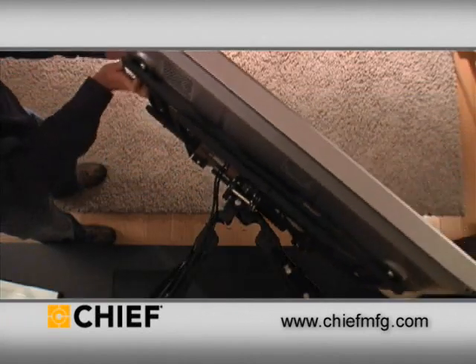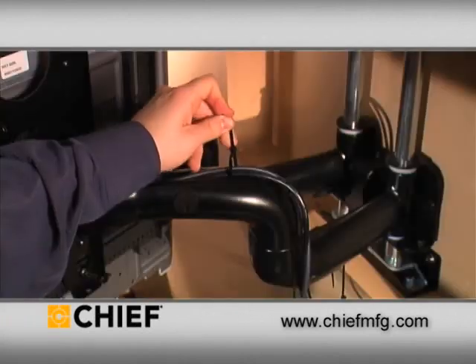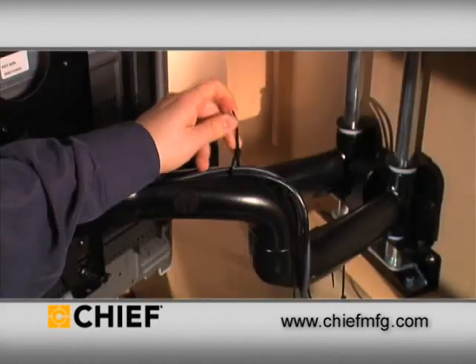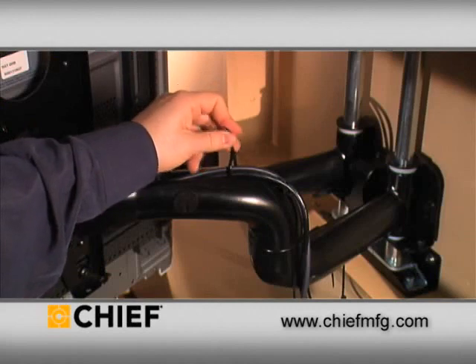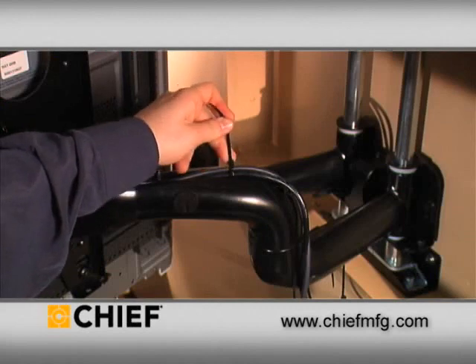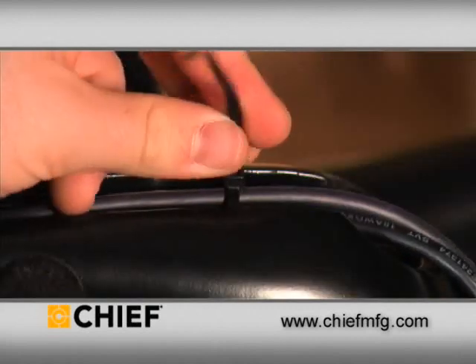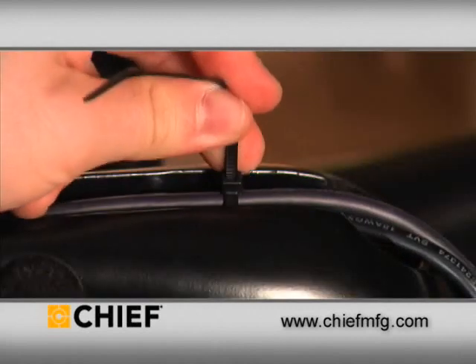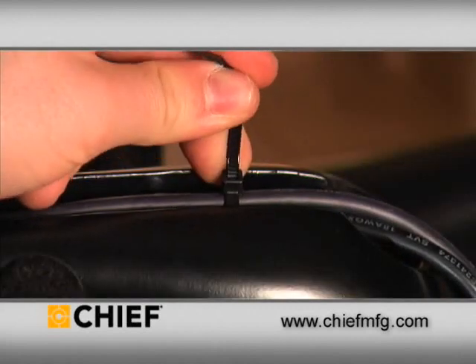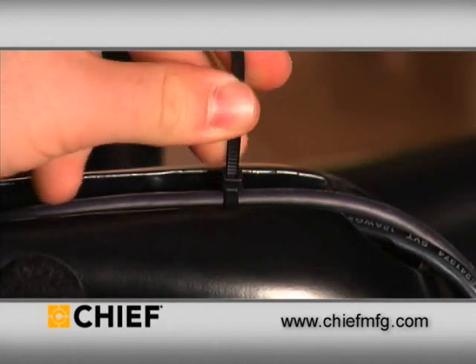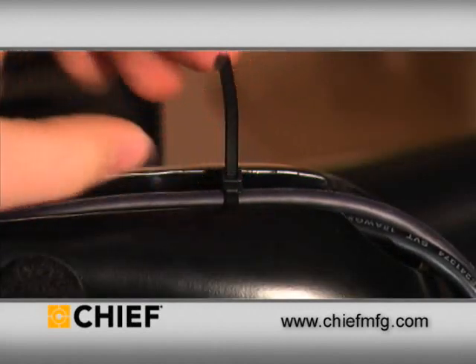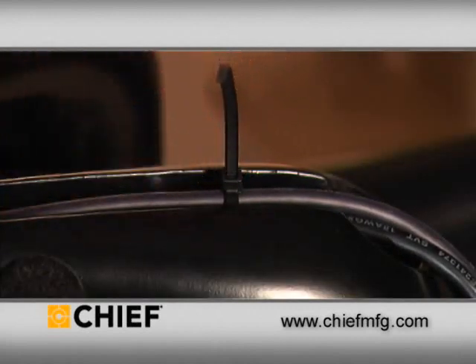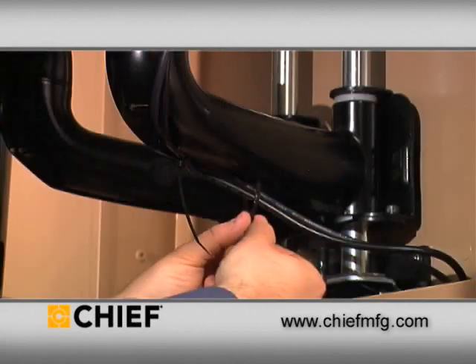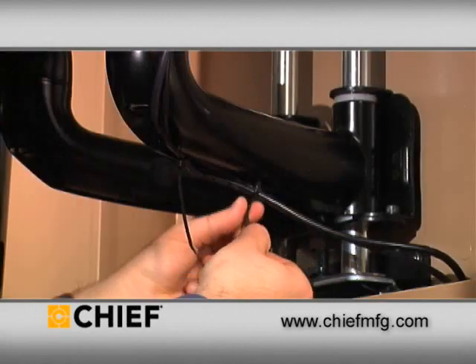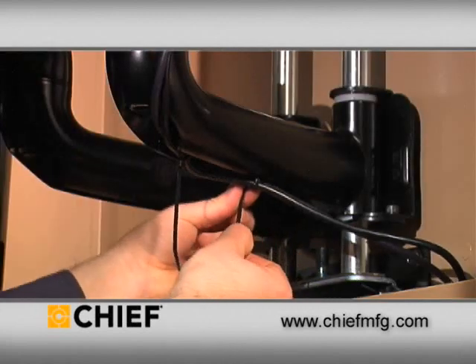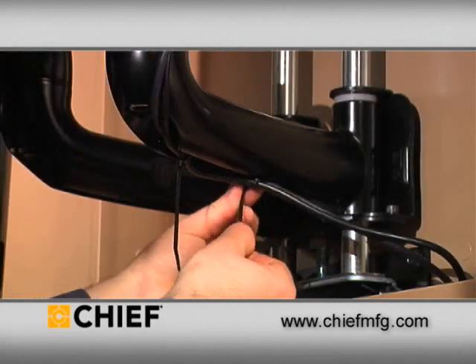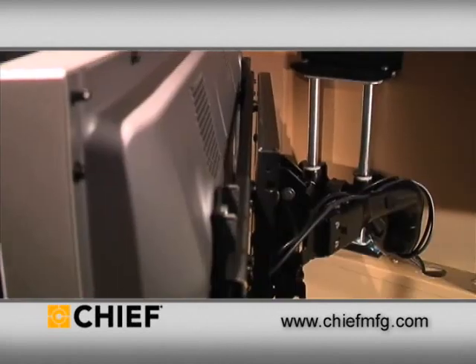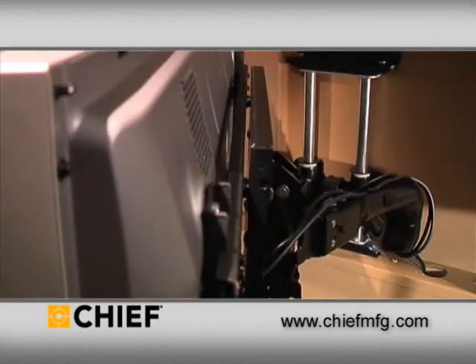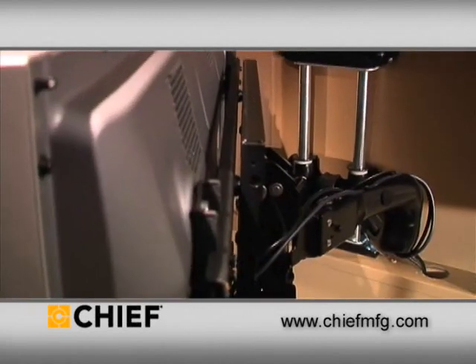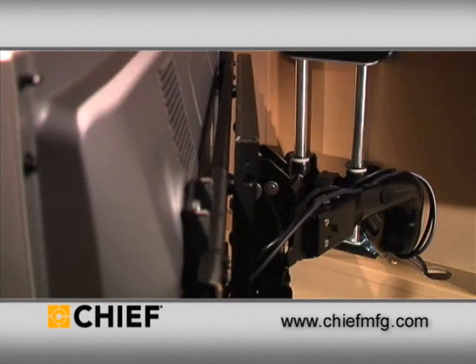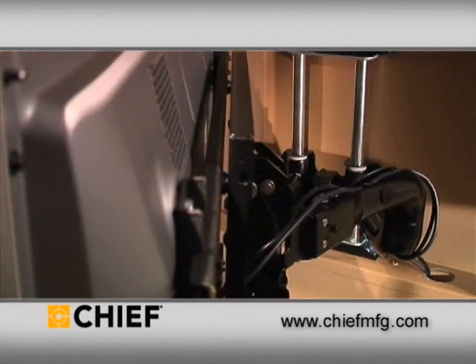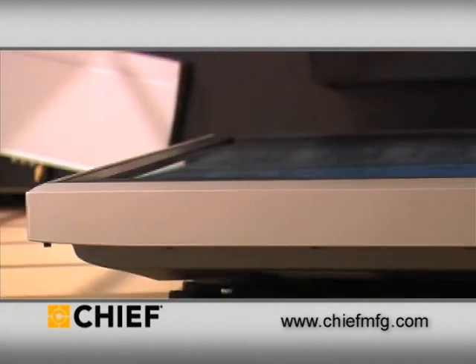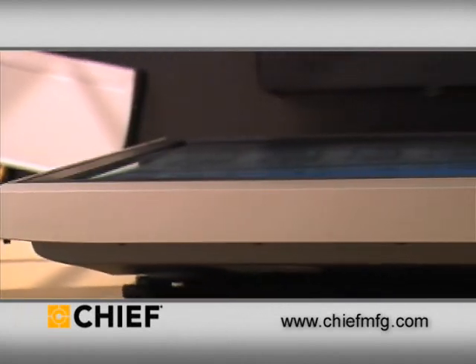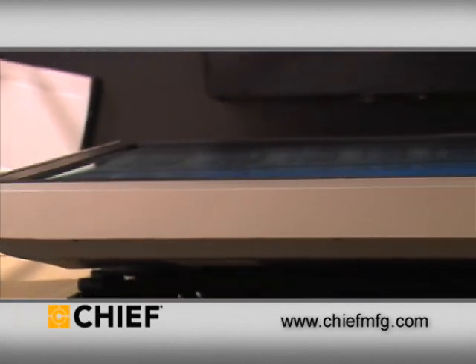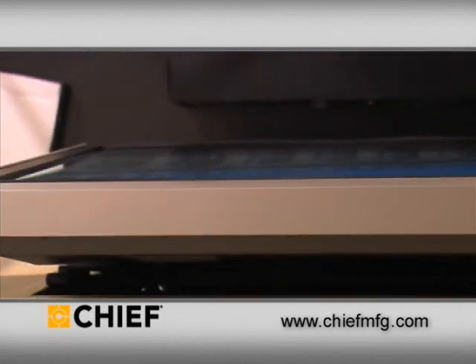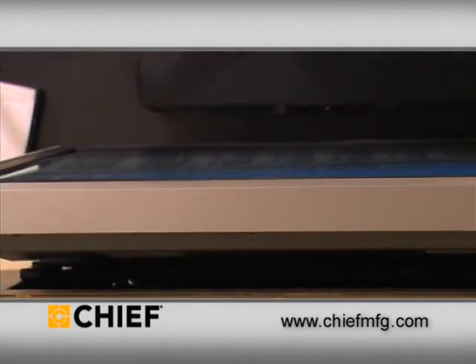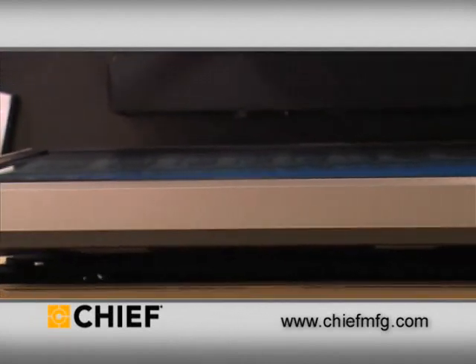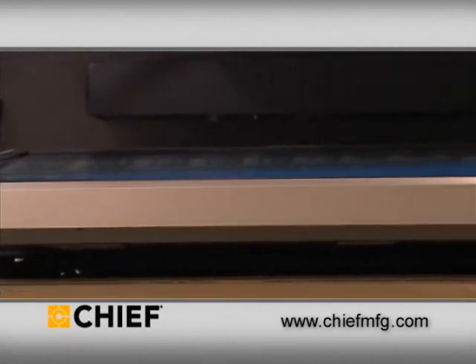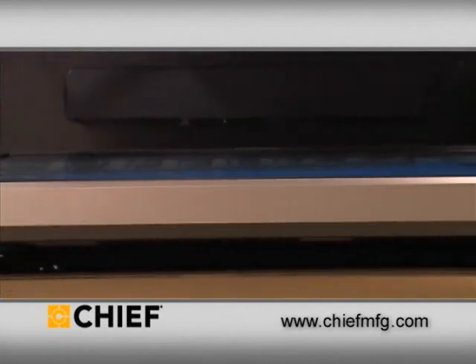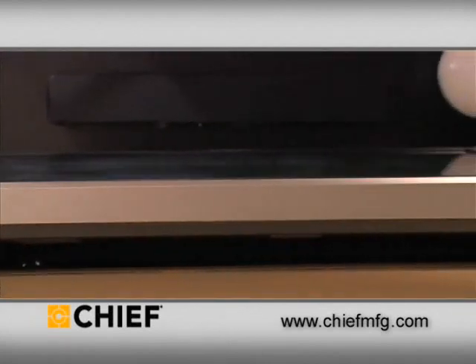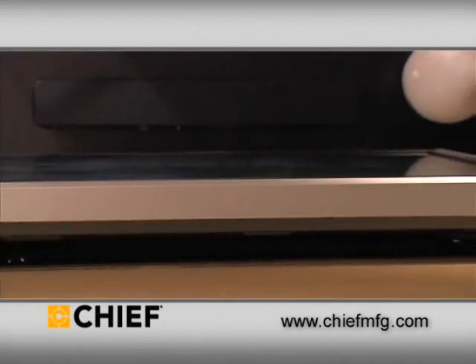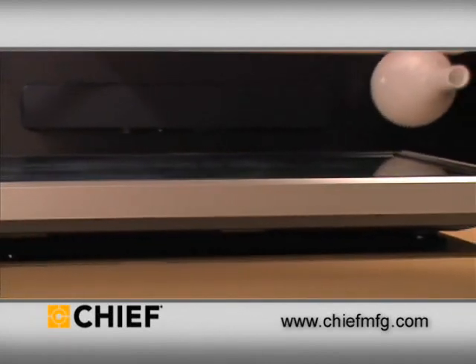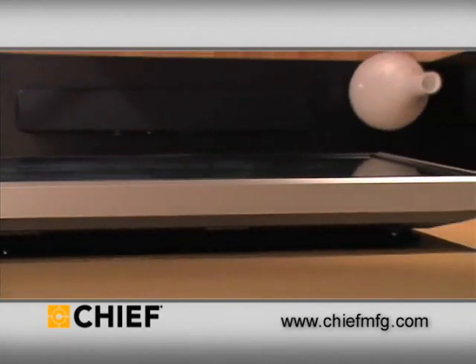Quick and easy, you can efficiently tuck away your bundle of unsightly cables using the mount's in-arm cable management system. With the mount hidden and your cables organized, your TV will appear to float on the wall.